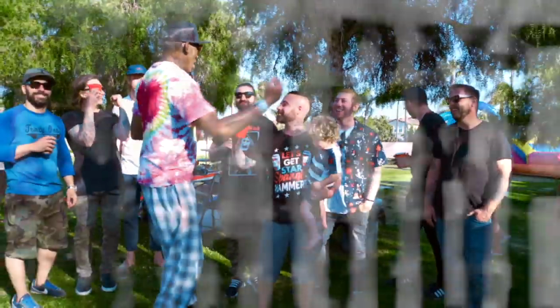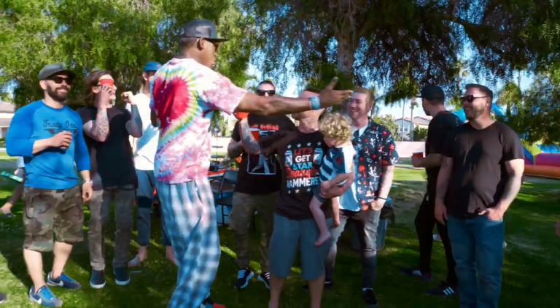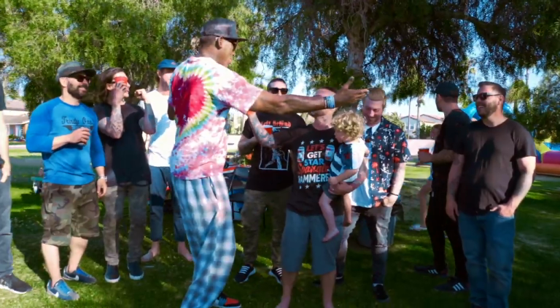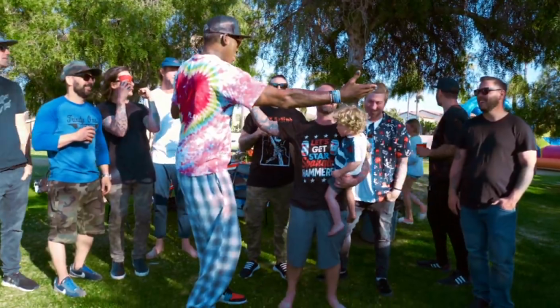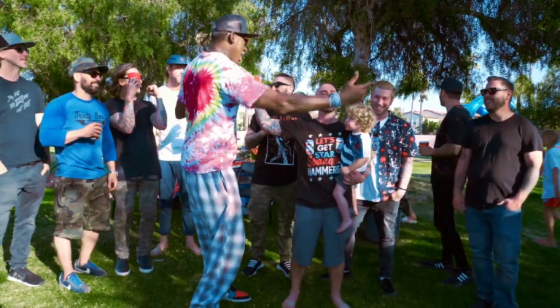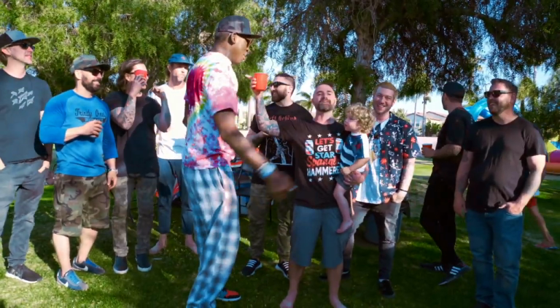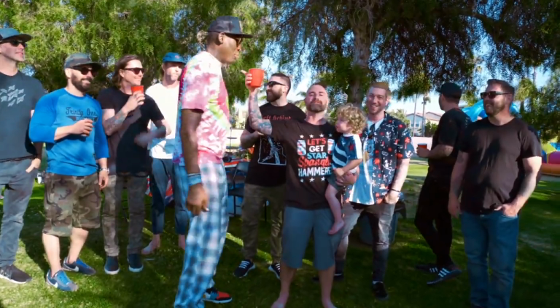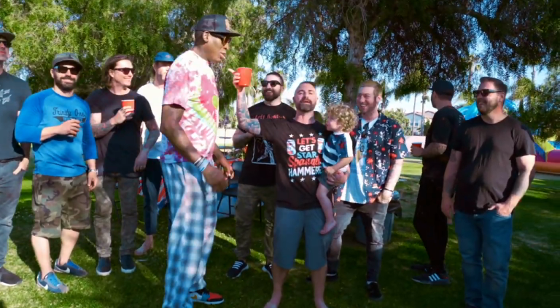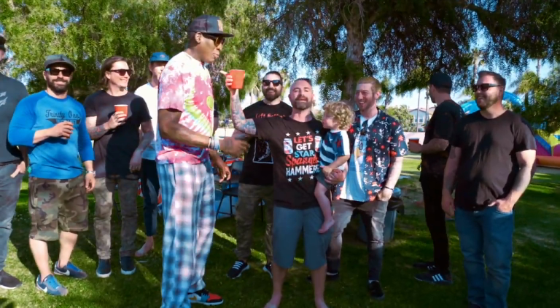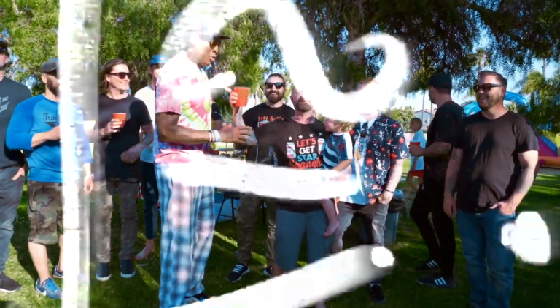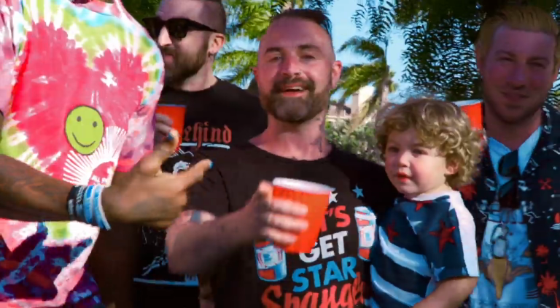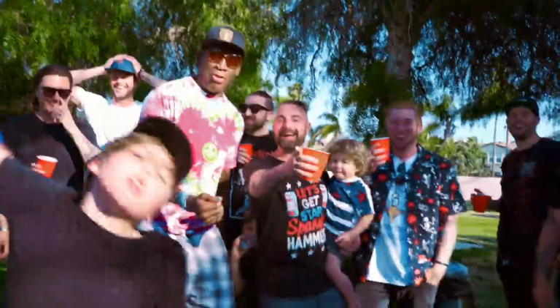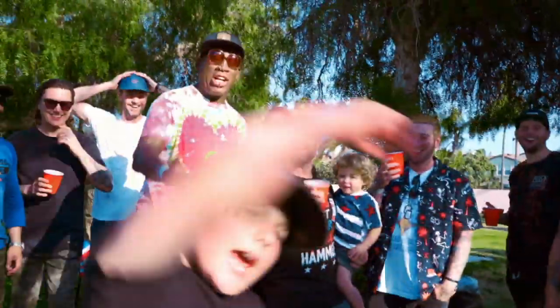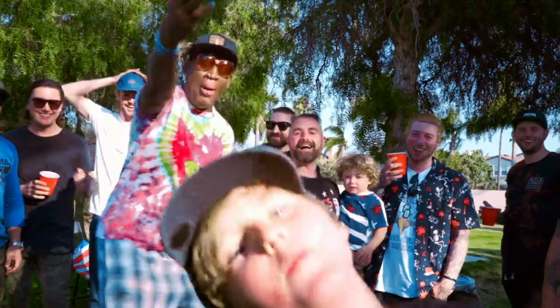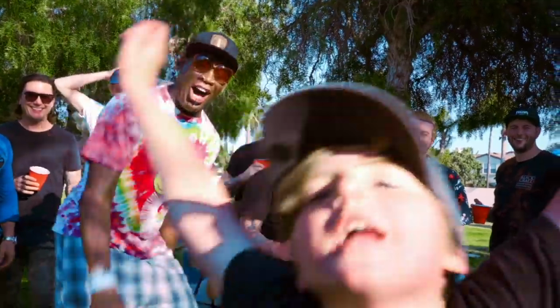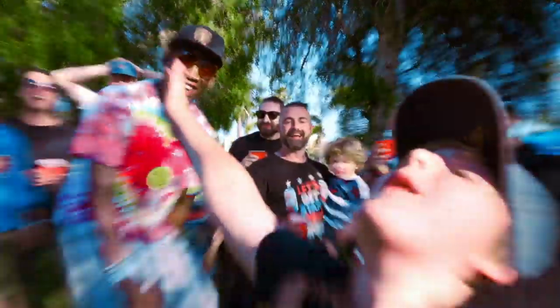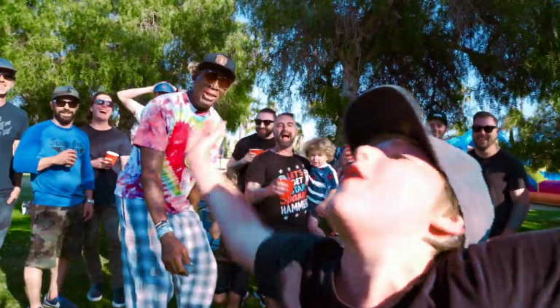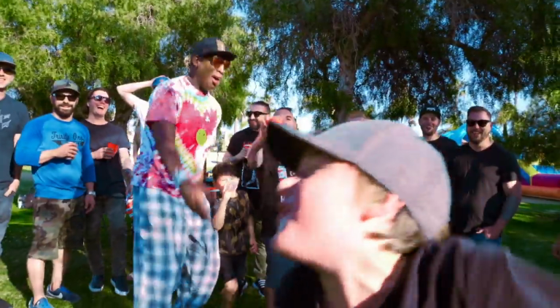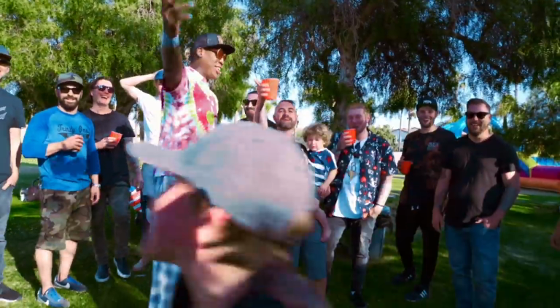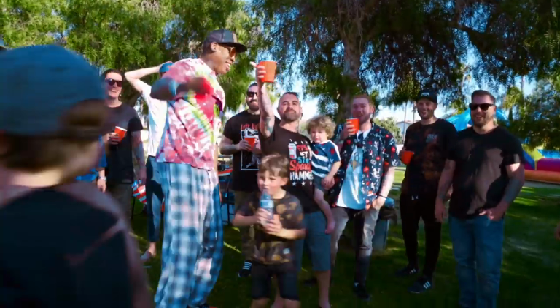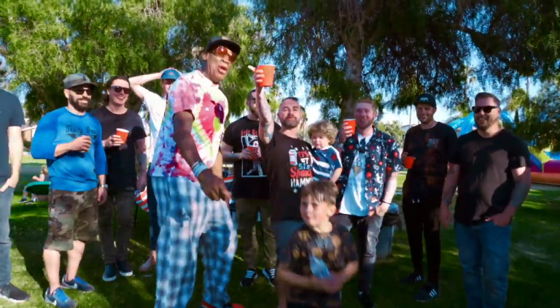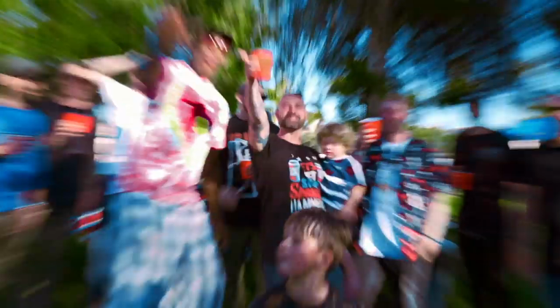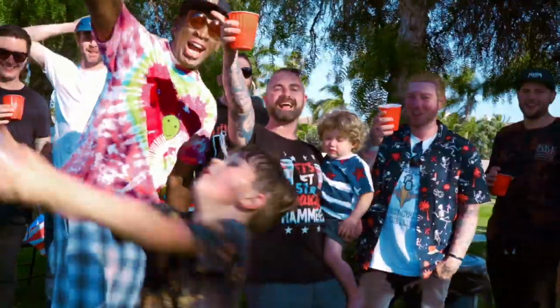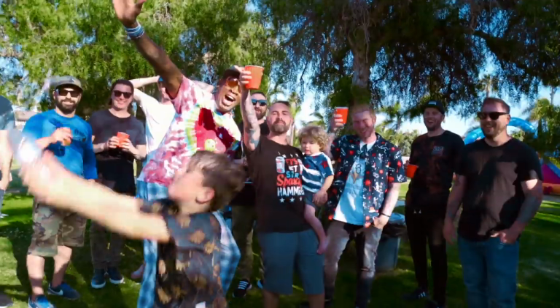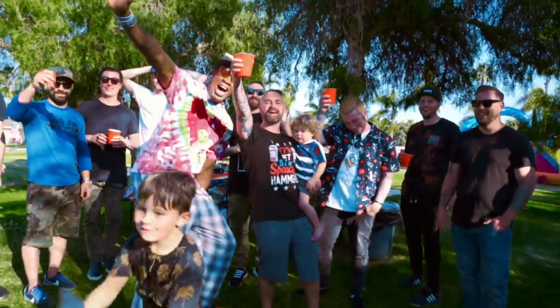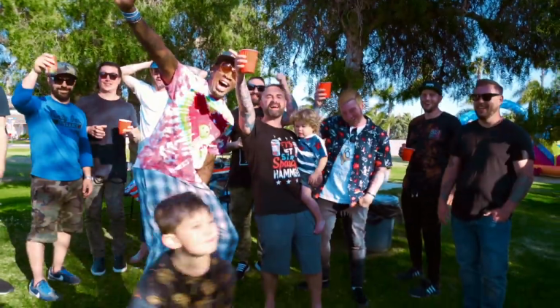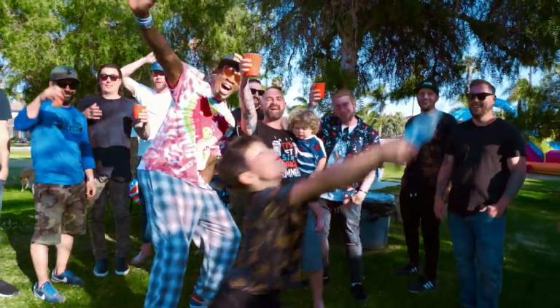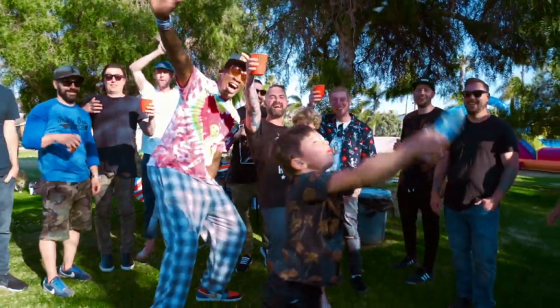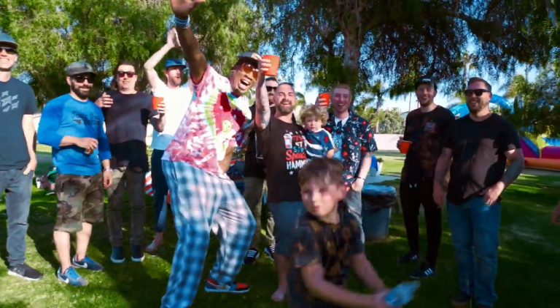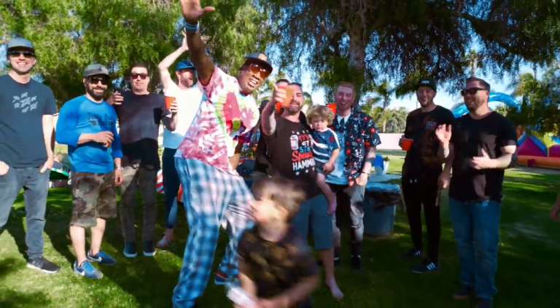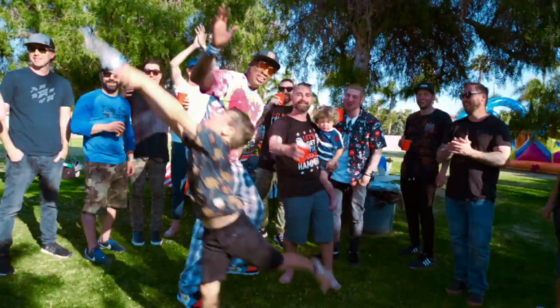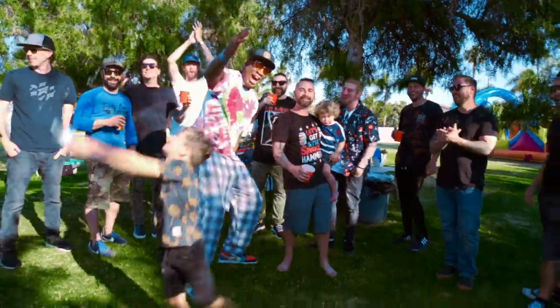Thank you, guys, so much for being here. Fourth of July! Swat, everybody!